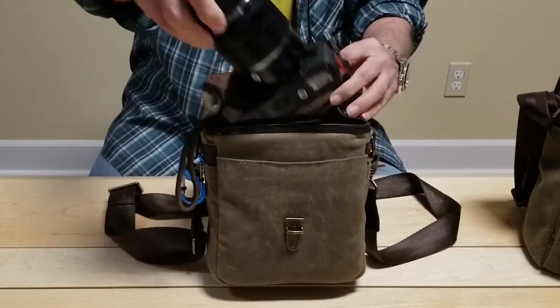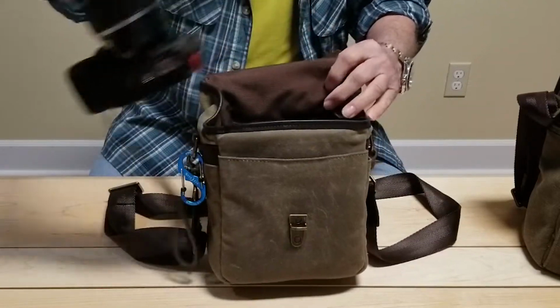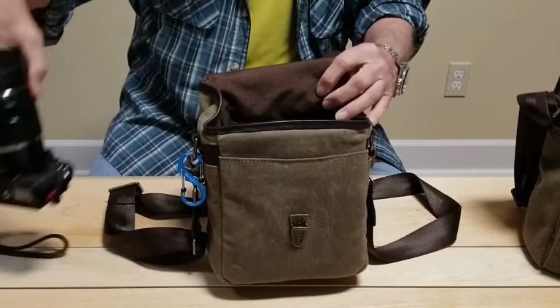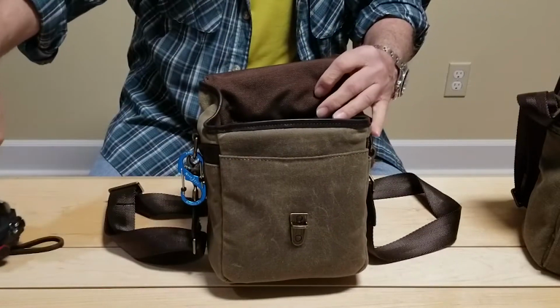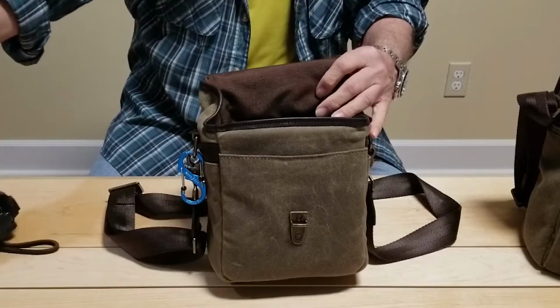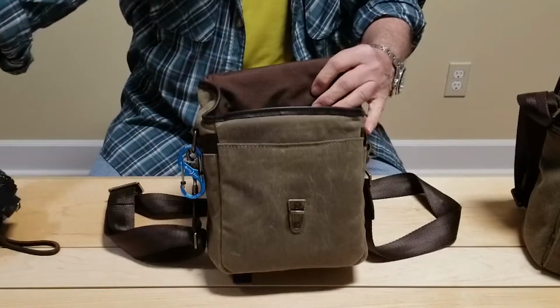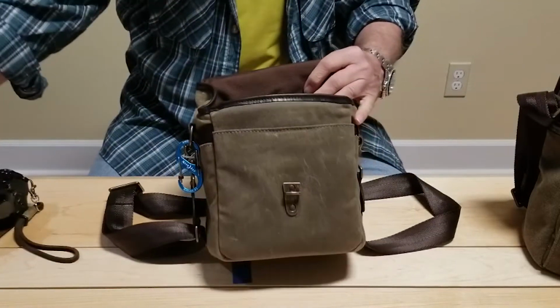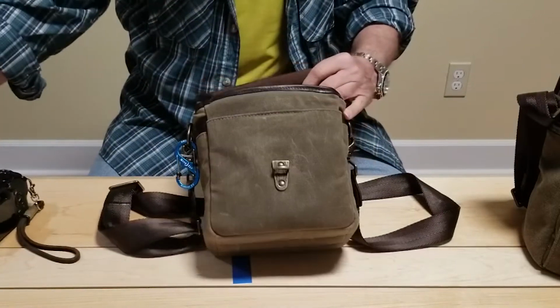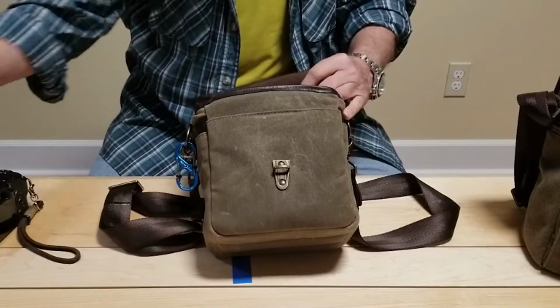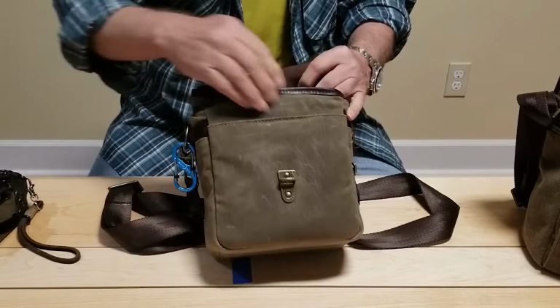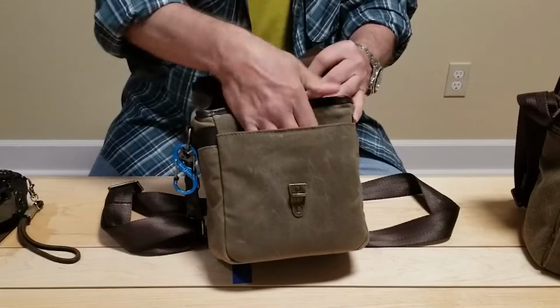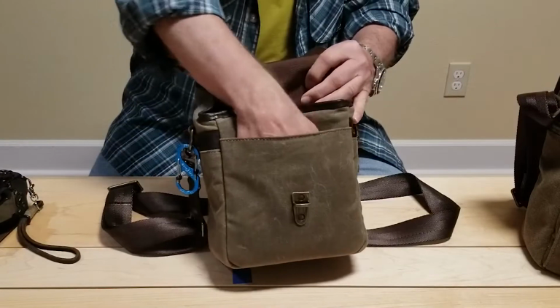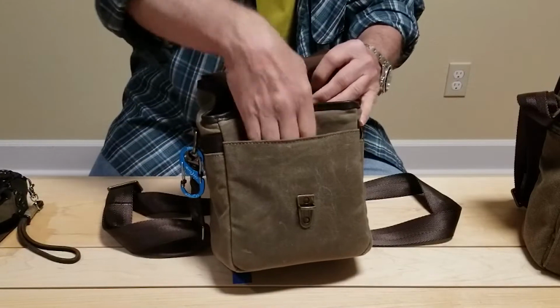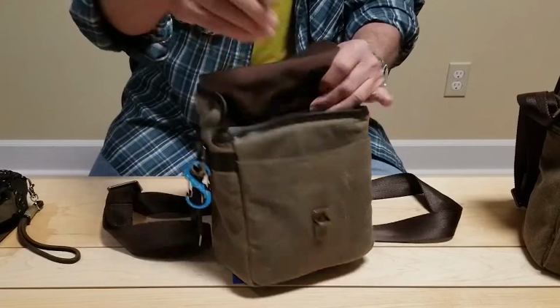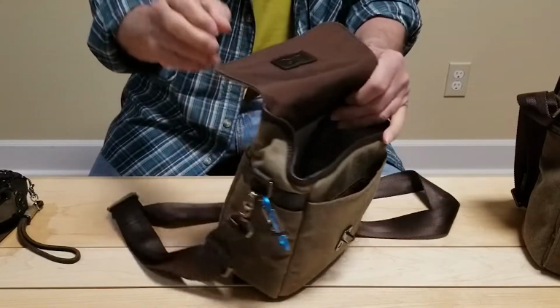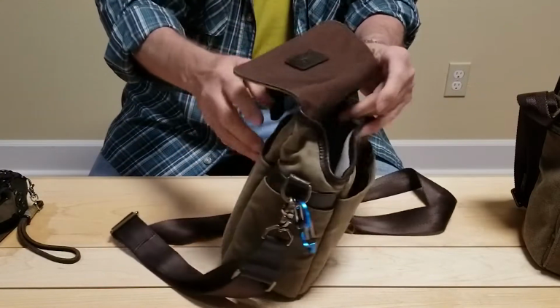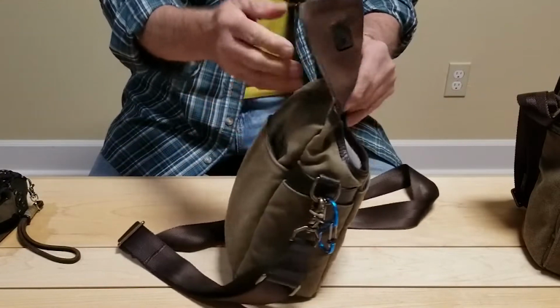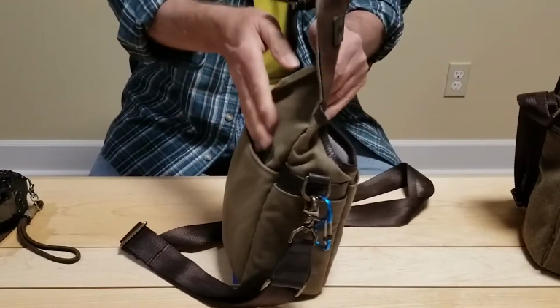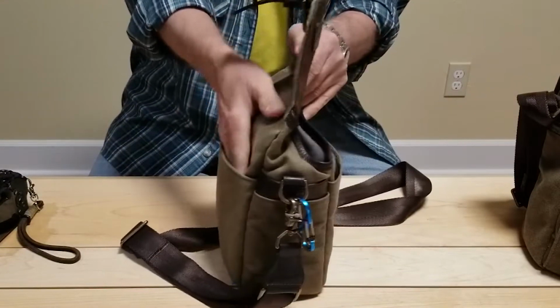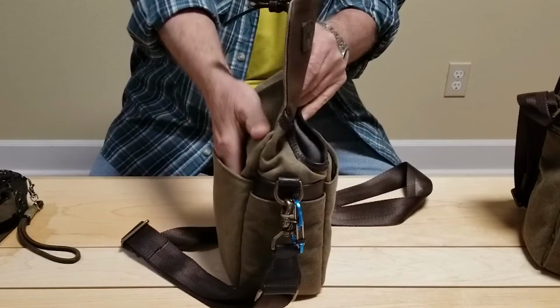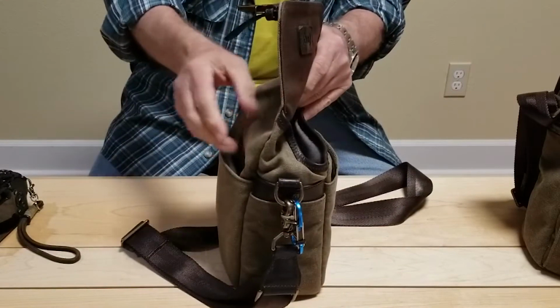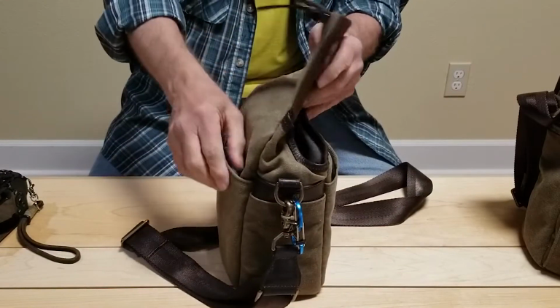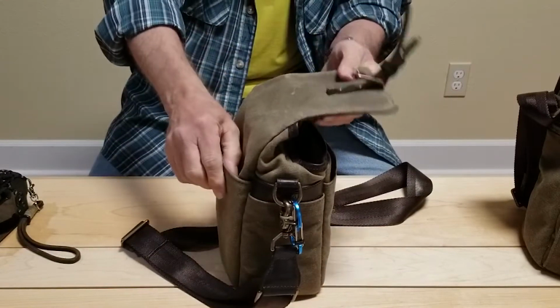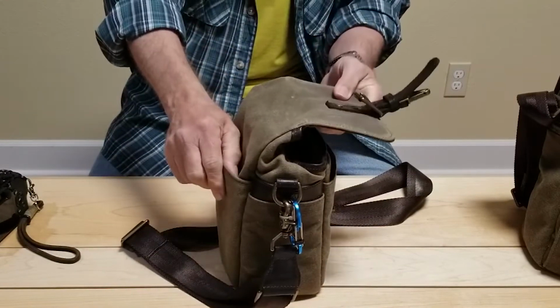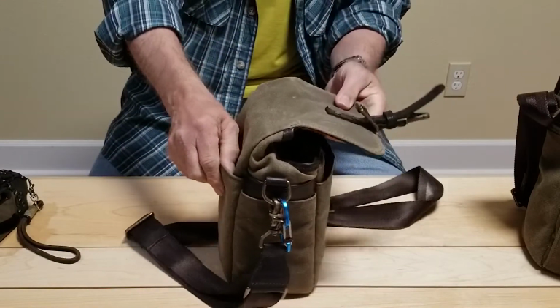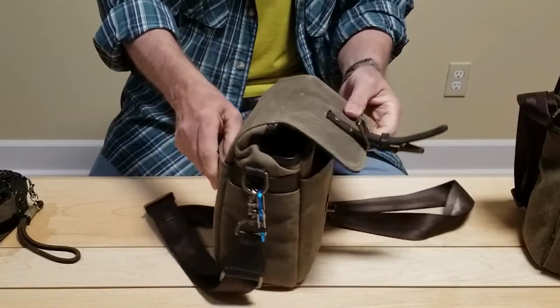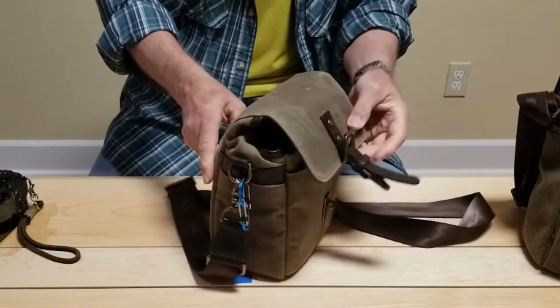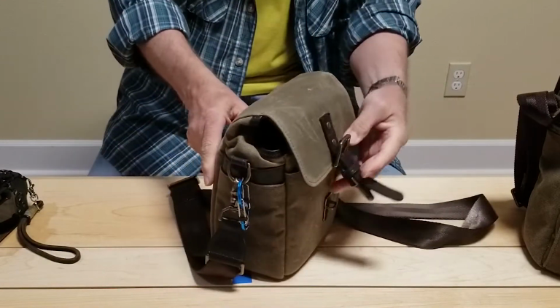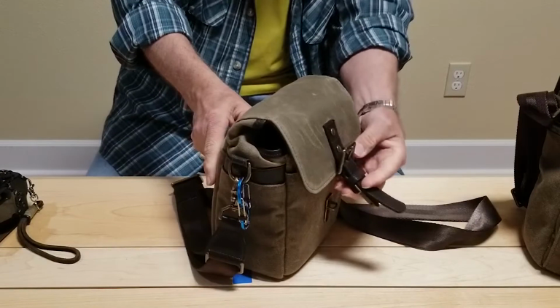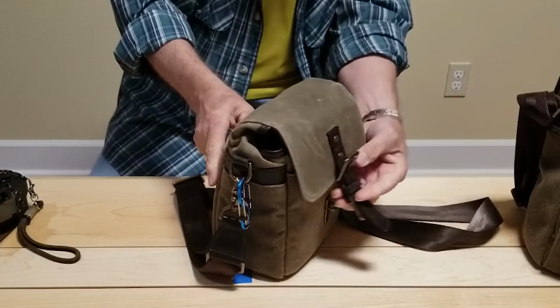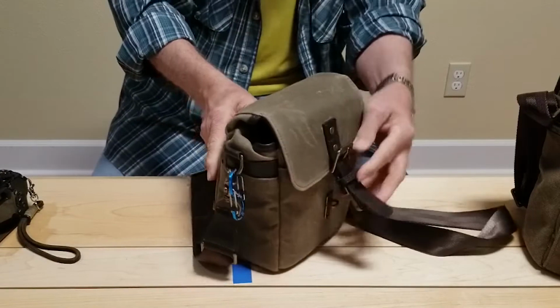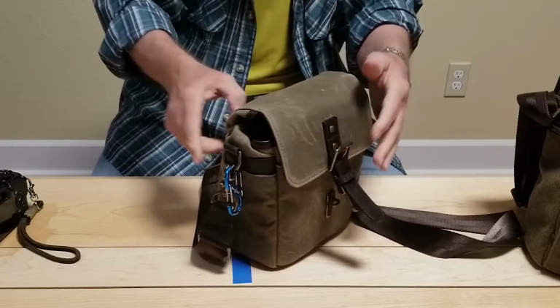It has a couple of compartments in front and there's one in back, so I'm really happy with both bags.